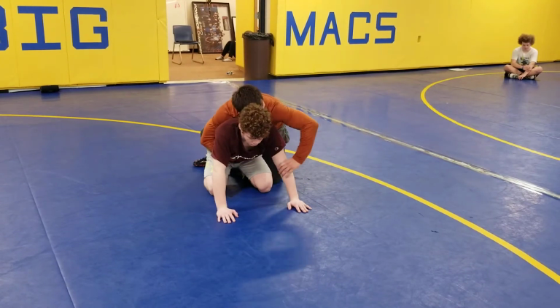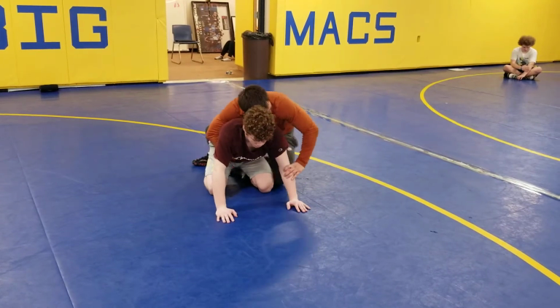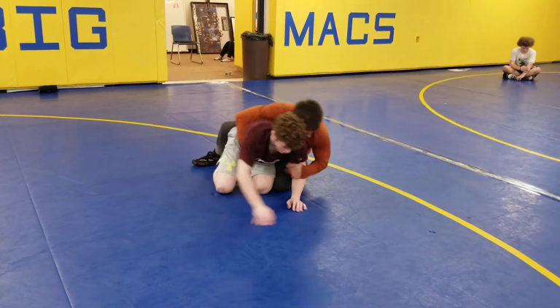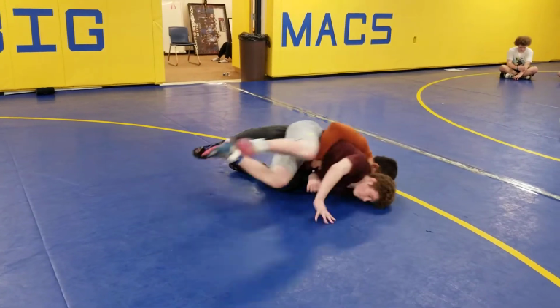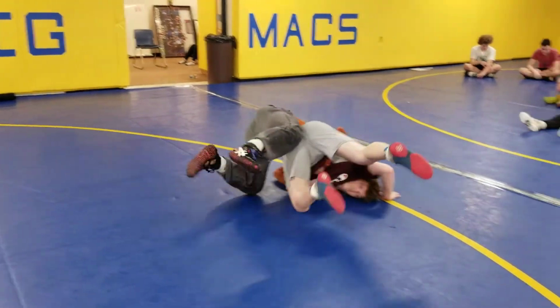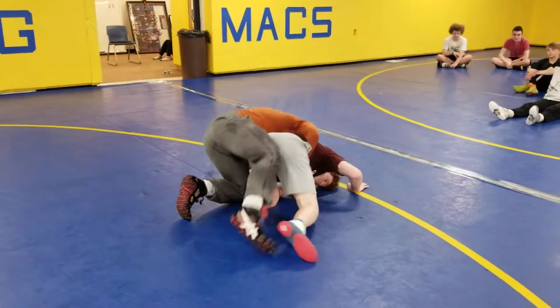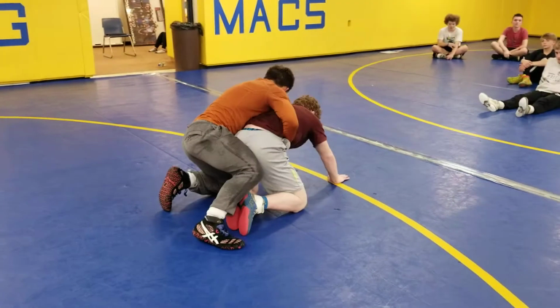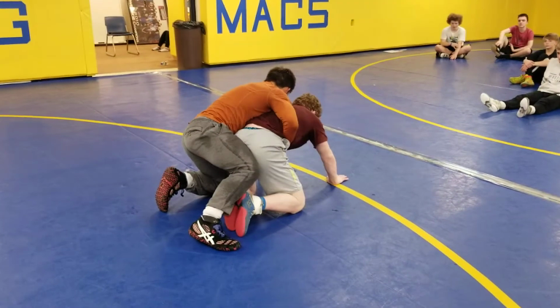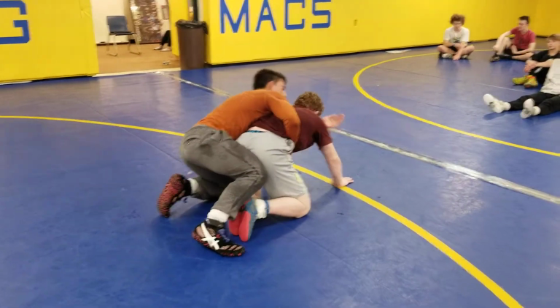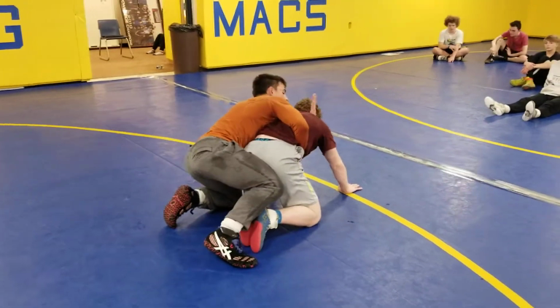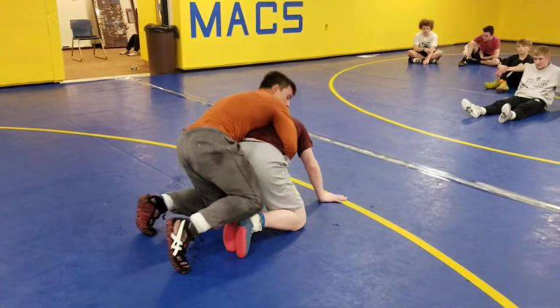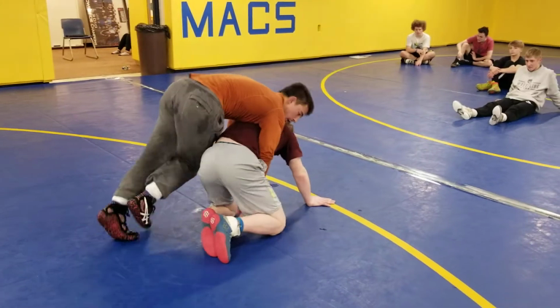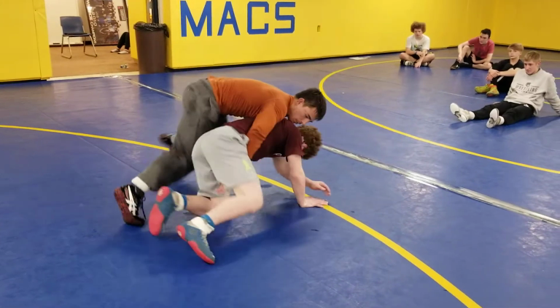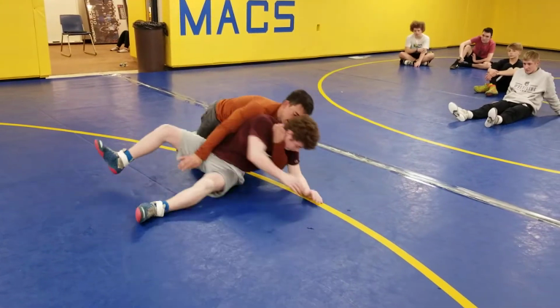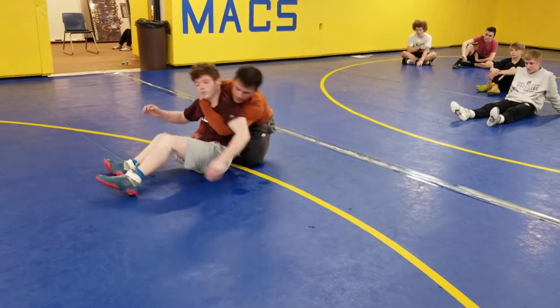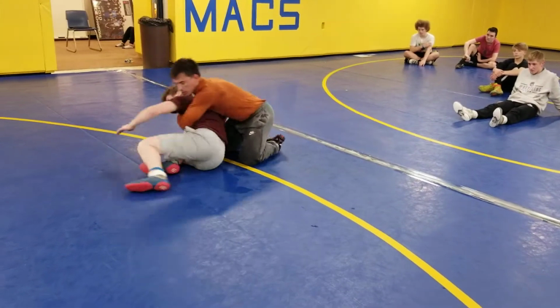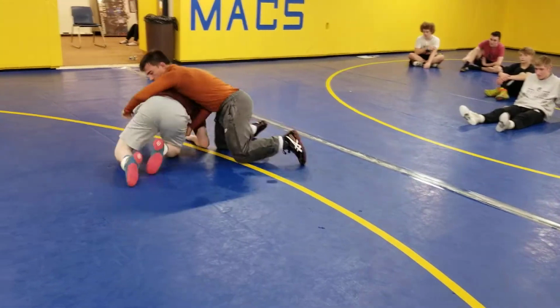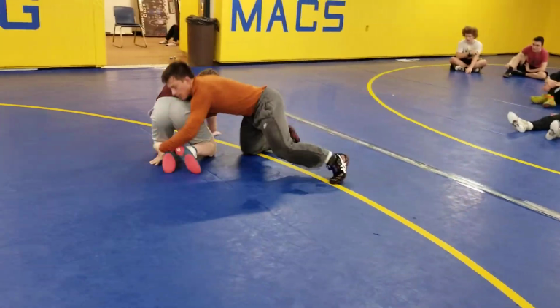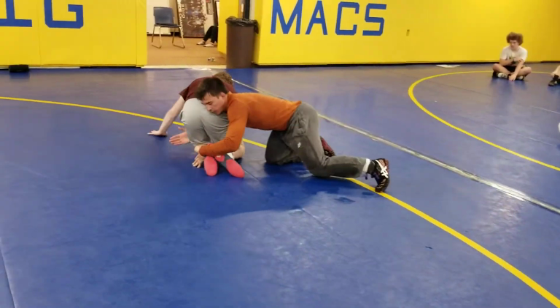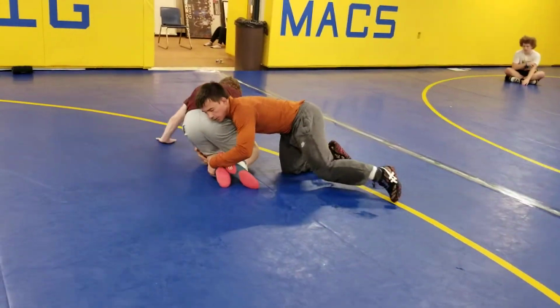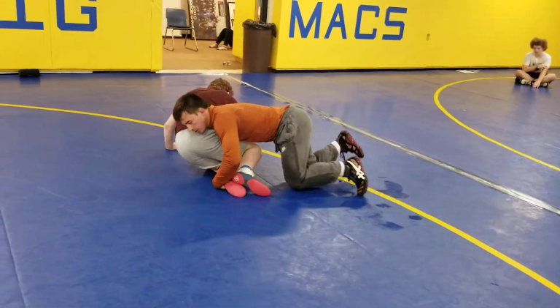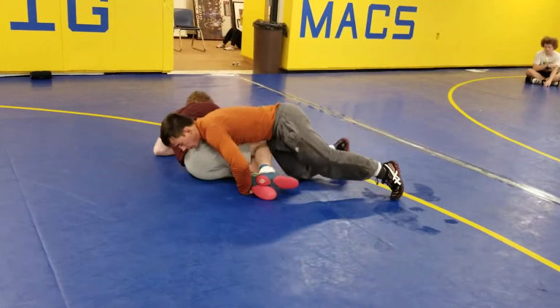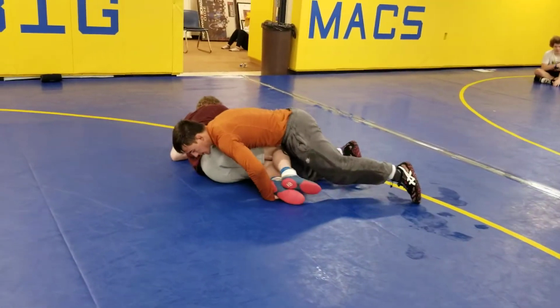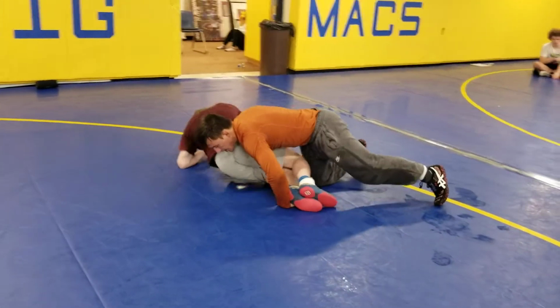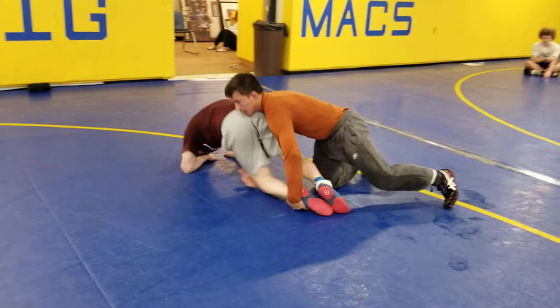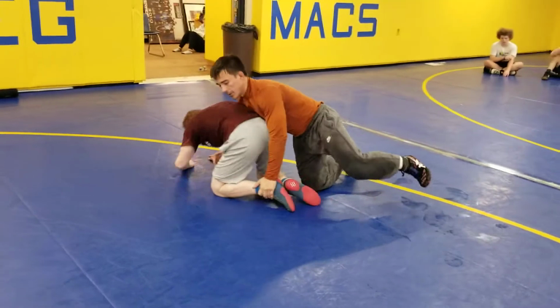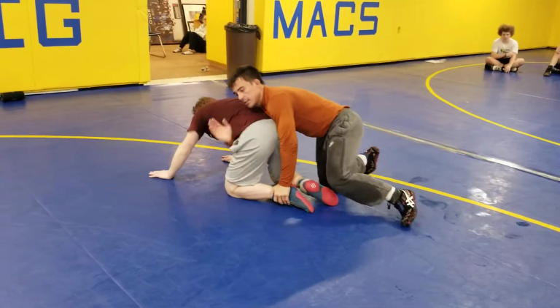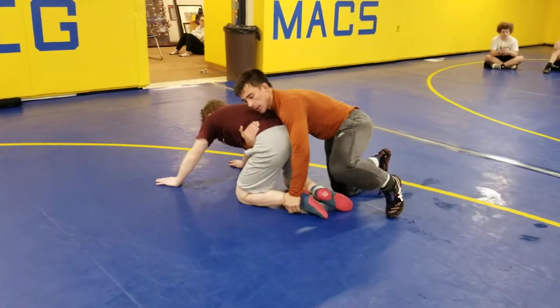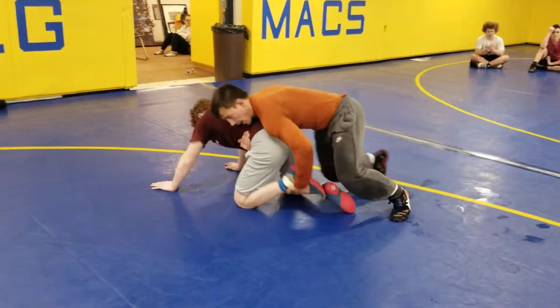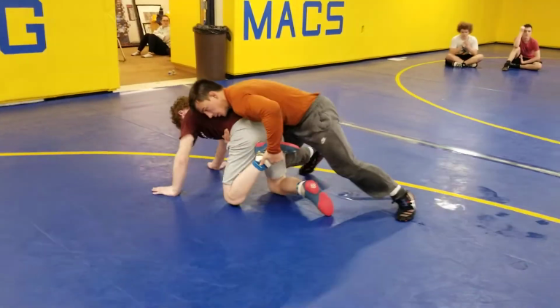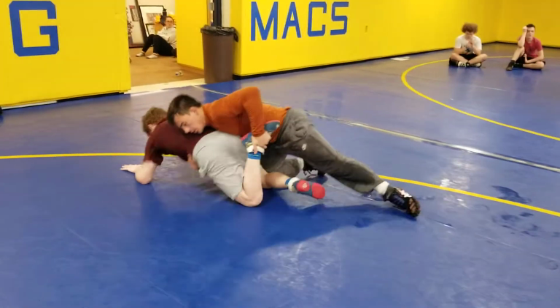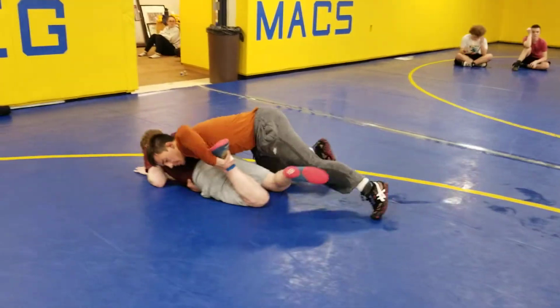Tight waist, chop, knee and thigh comes up, claw, thigh pry, run him down, rolls through, far and far ankle, drive across. Comes up again — tight waist, ankle, drive him down.